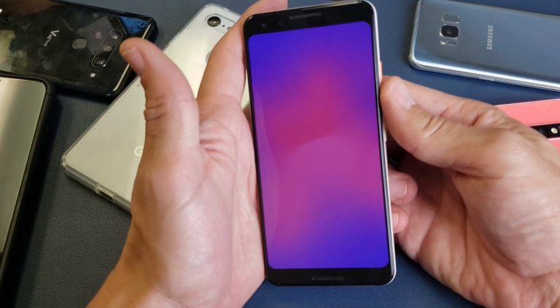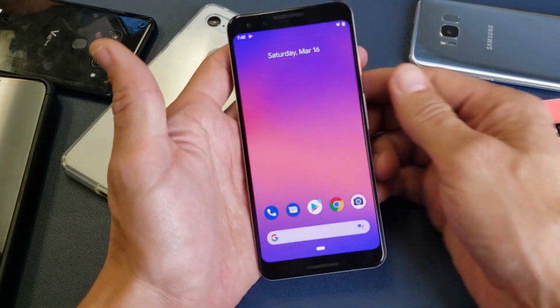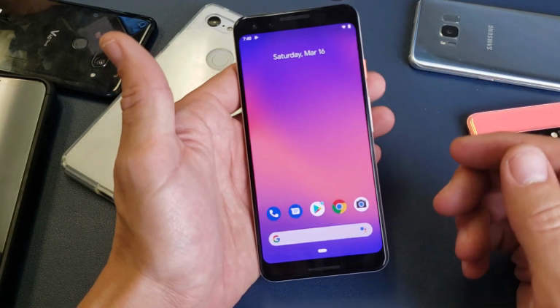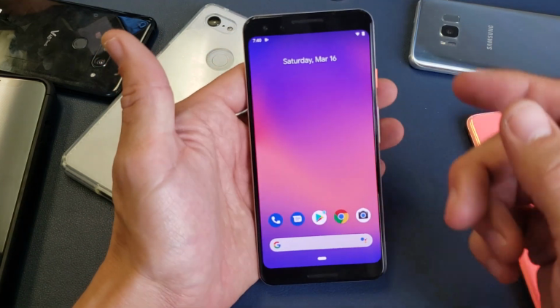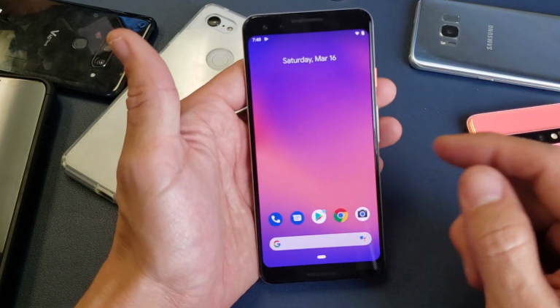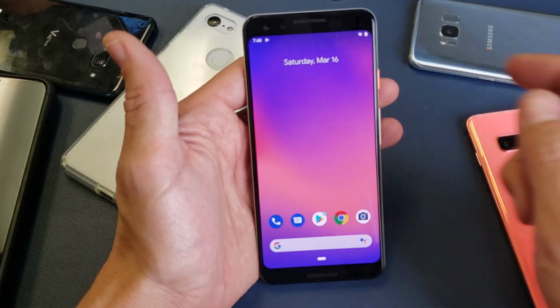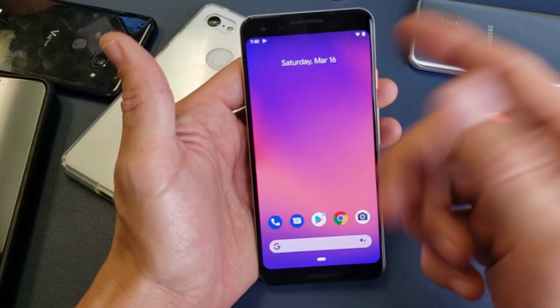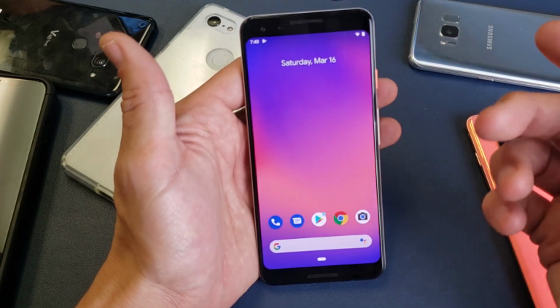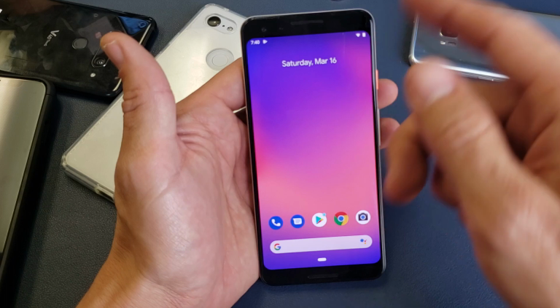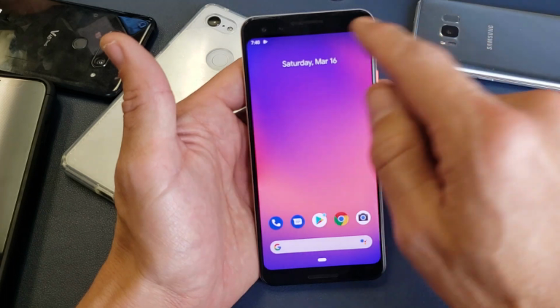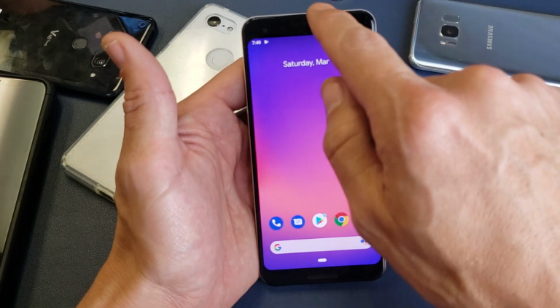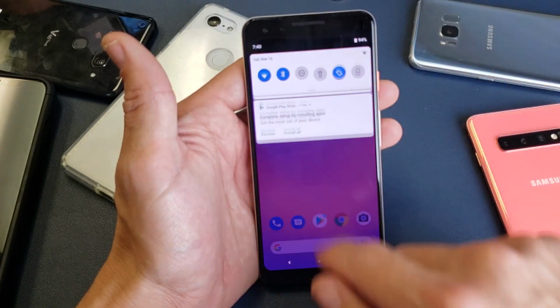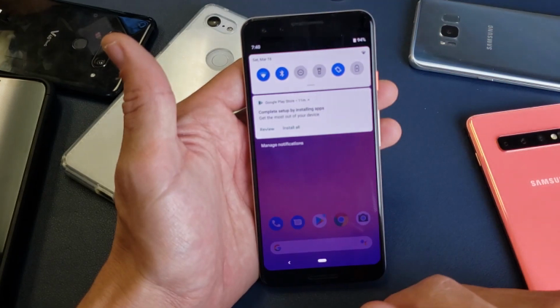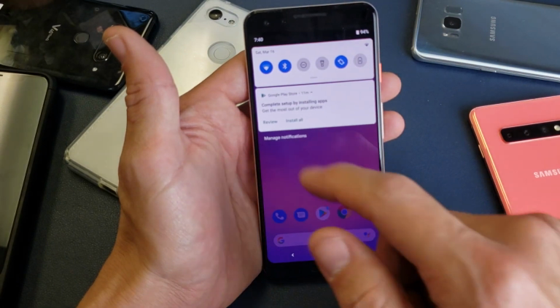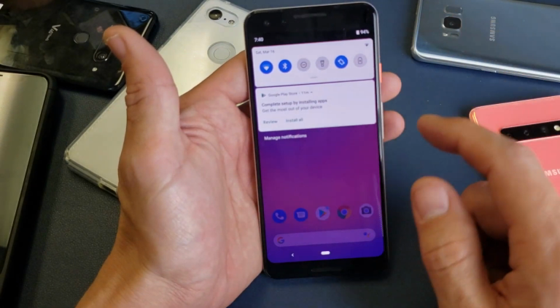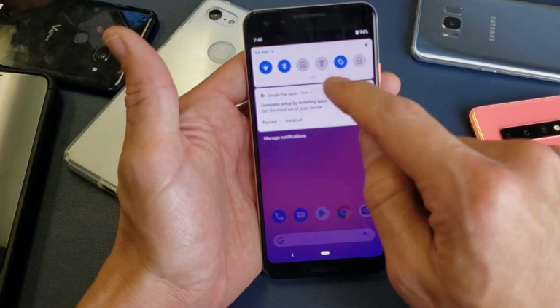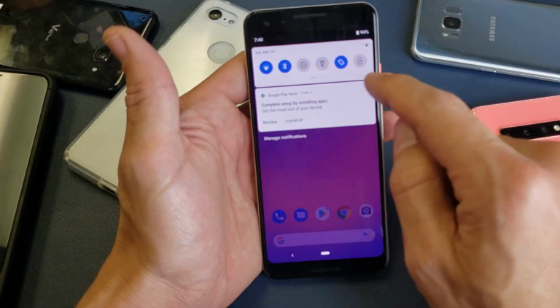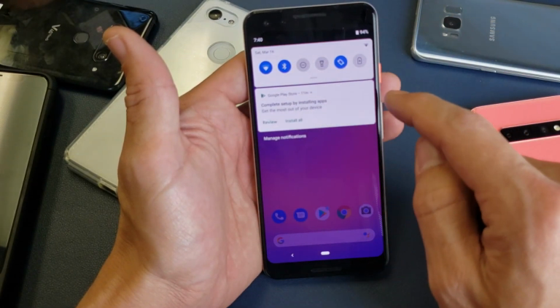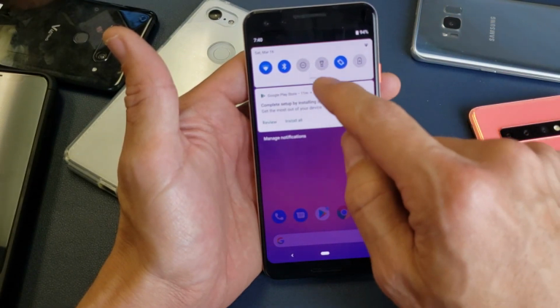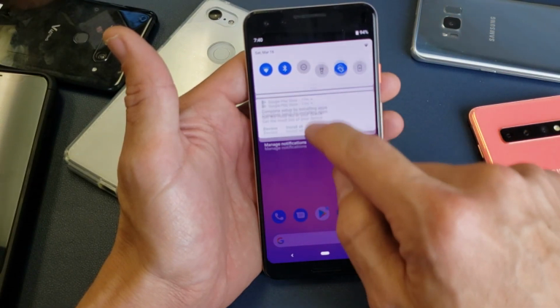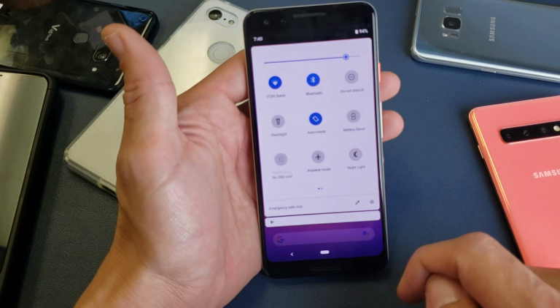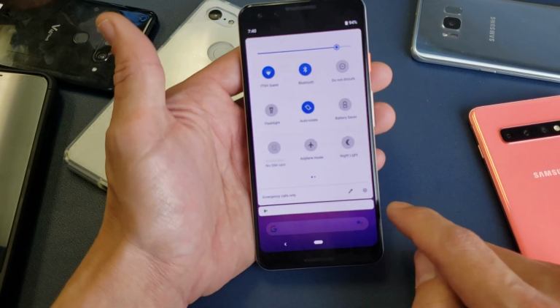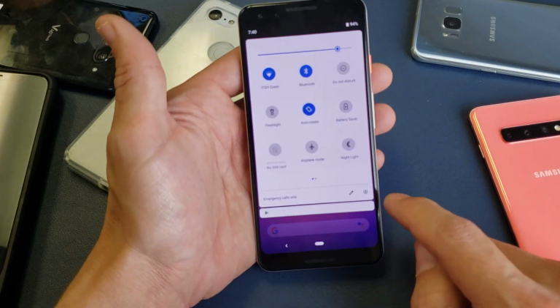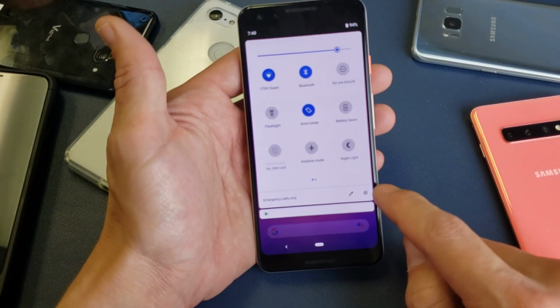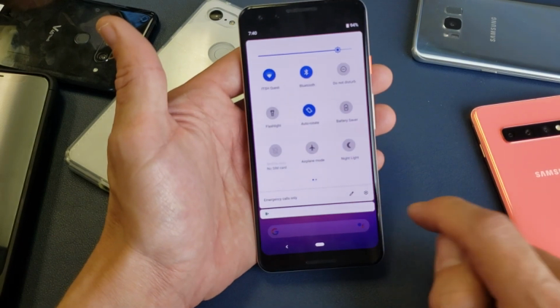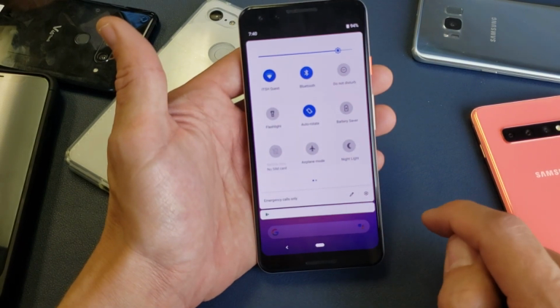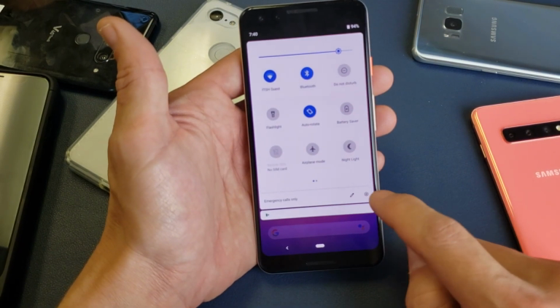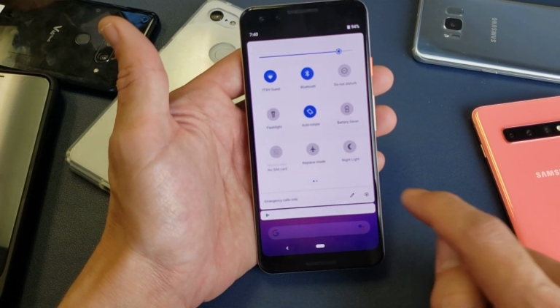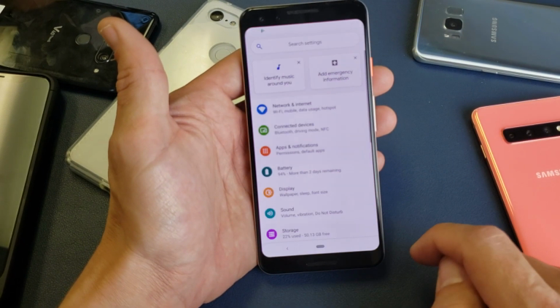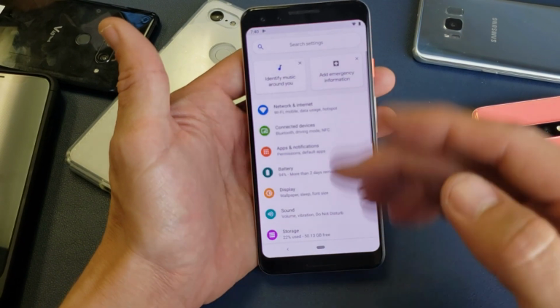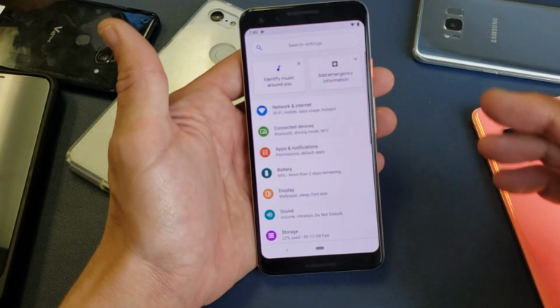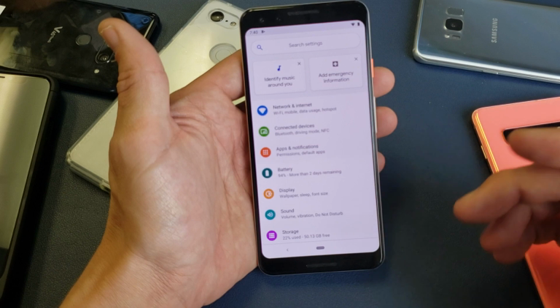Go ahead and log into your Pixel. You want to go to your settings and you can just scroll down like that. And then from the horizontal line, you see that right there, go ahead and slide down again. And you see that little gear icon right there — go ahead and tap on that. This will bring you into the settings.